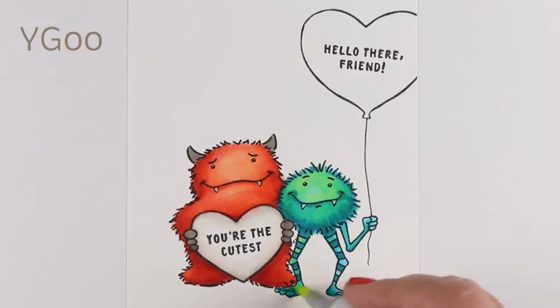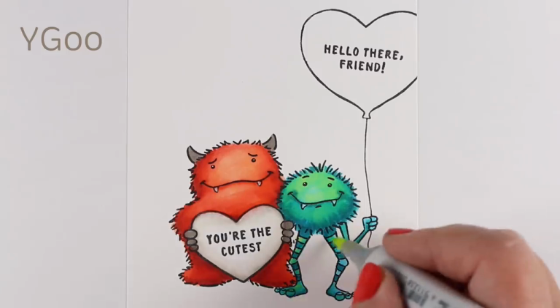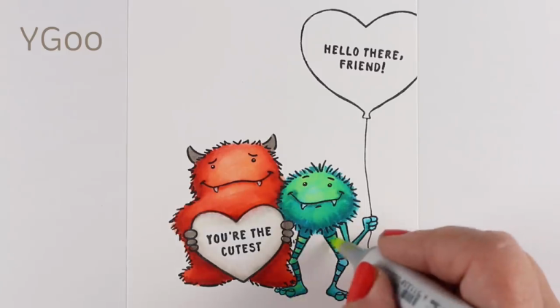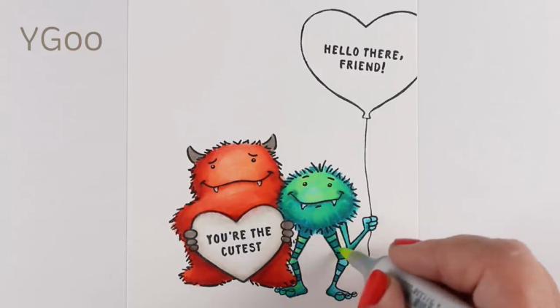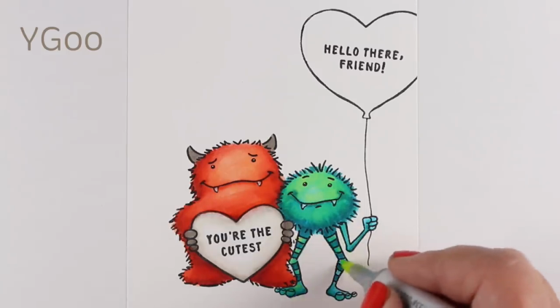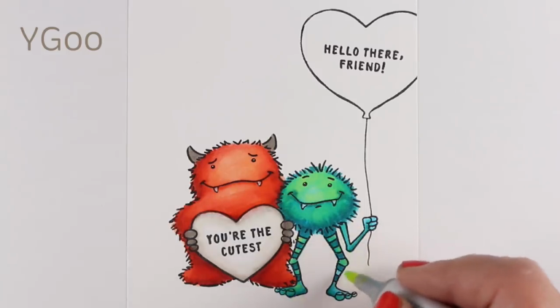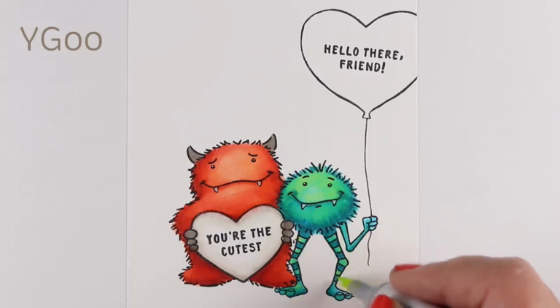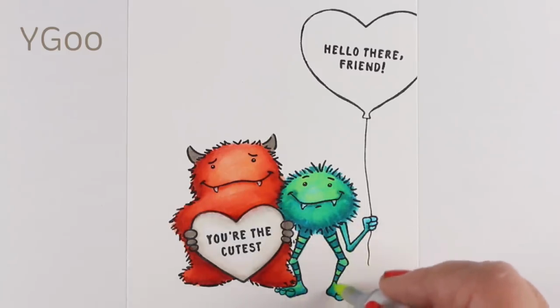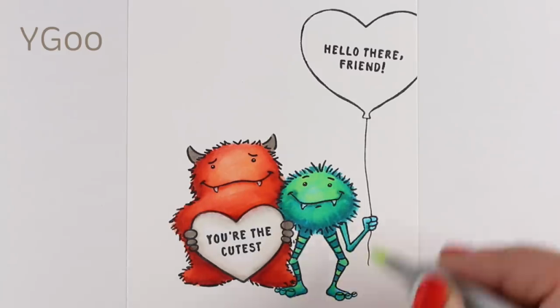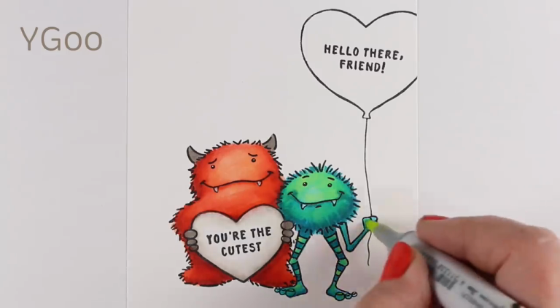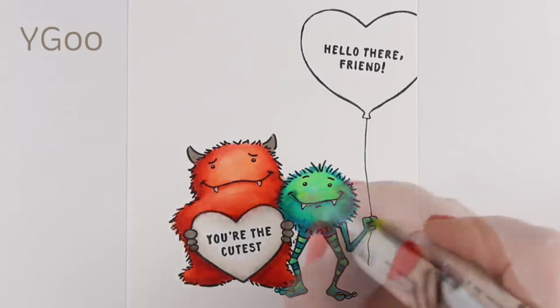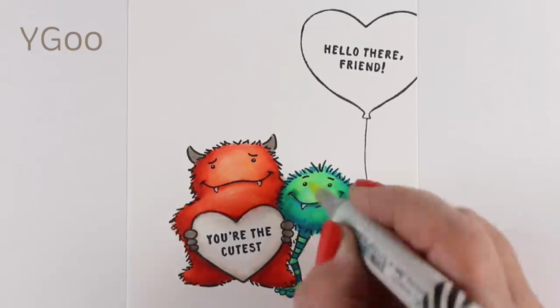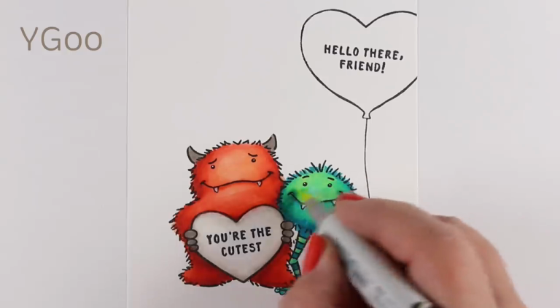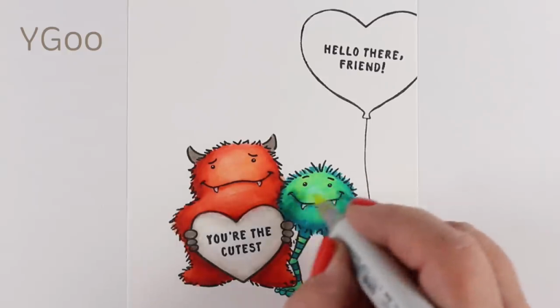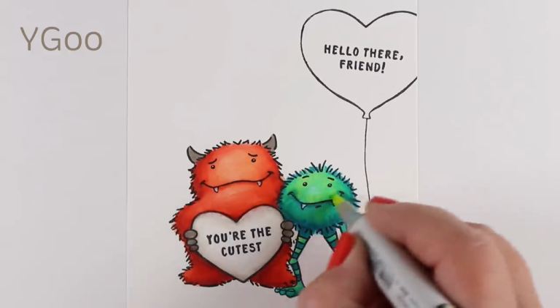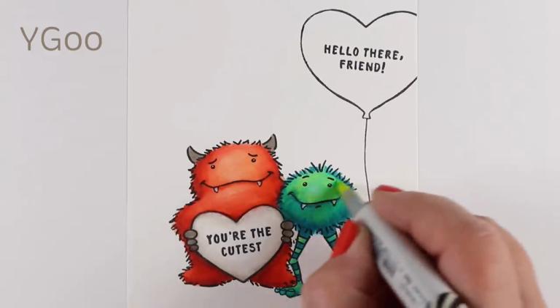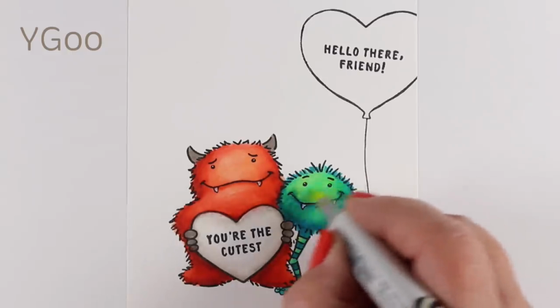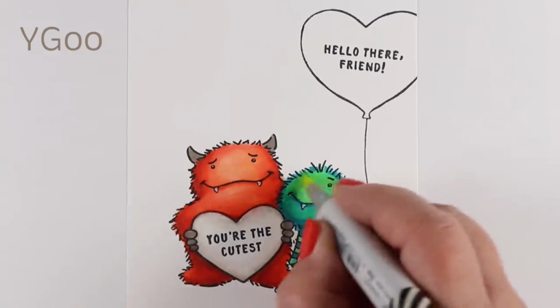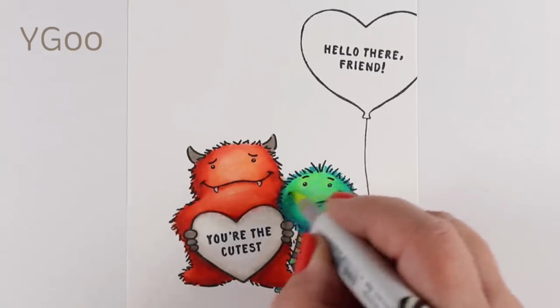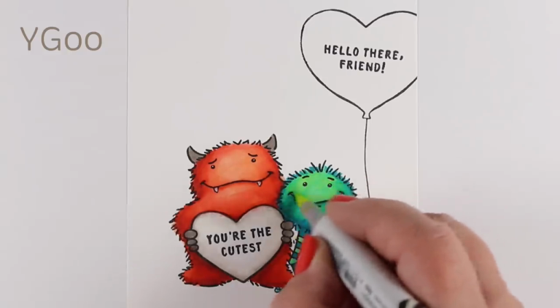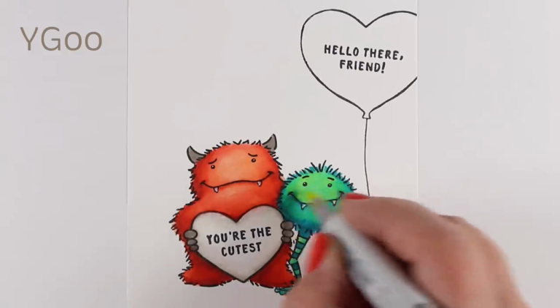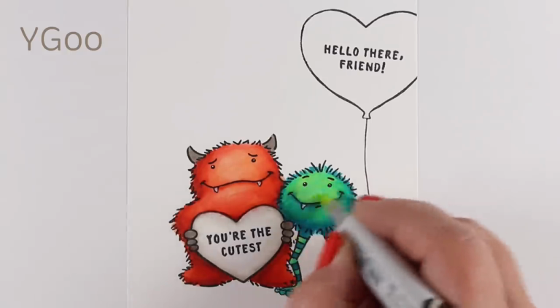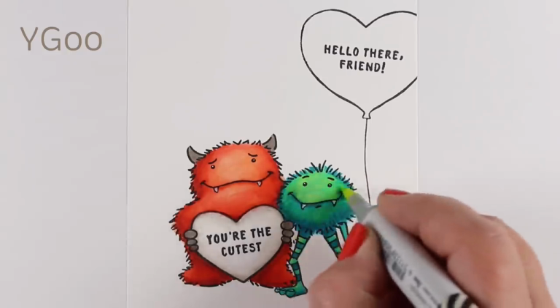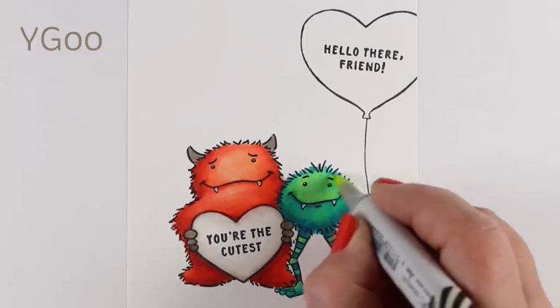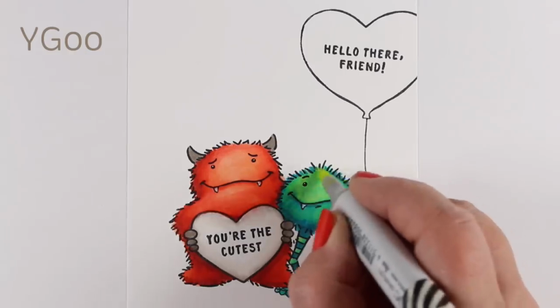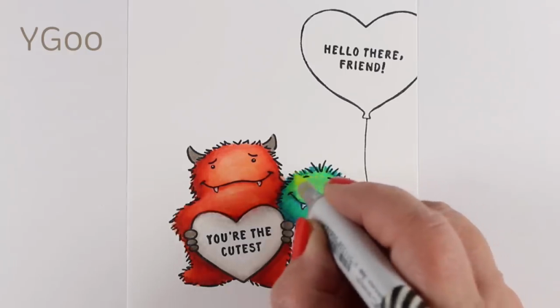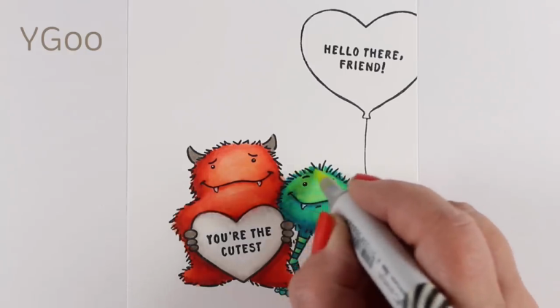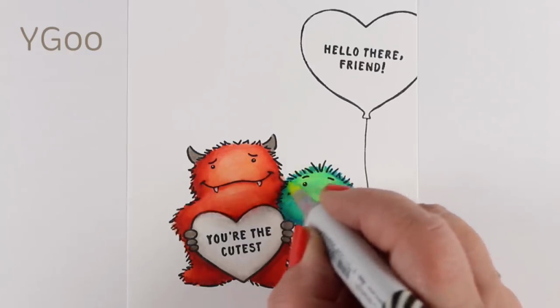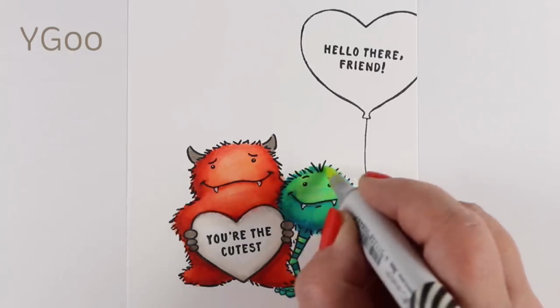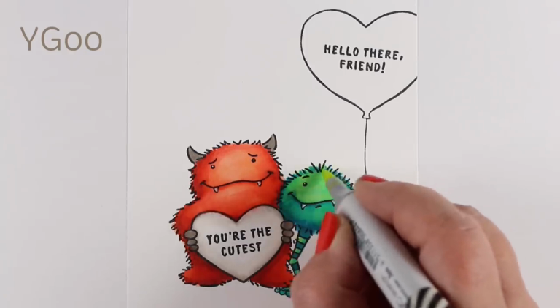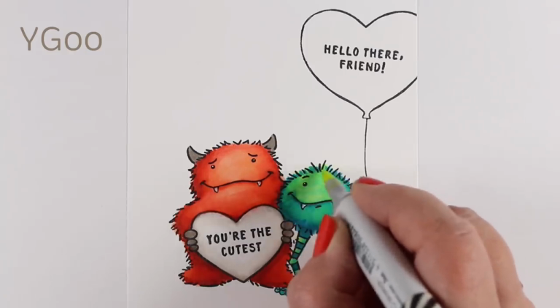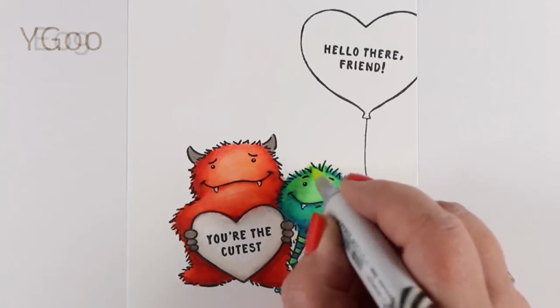I decided to throw a little bit of that yellow-green color into the other stripes to bring them into harmony with everything else. And then I wanted a little more bright color on his little face, so I just did some touch up on it.